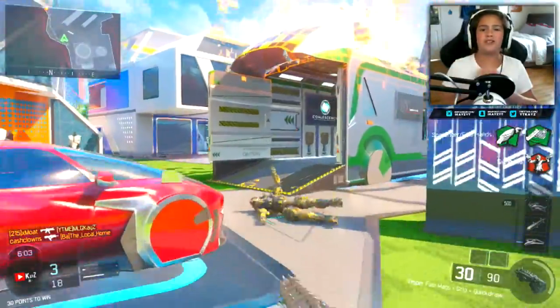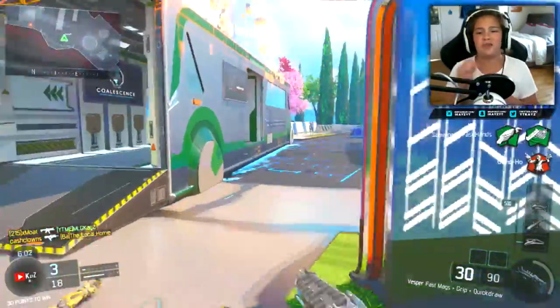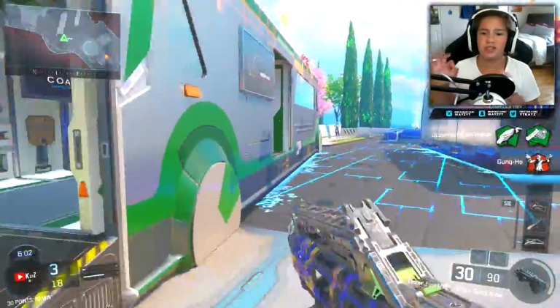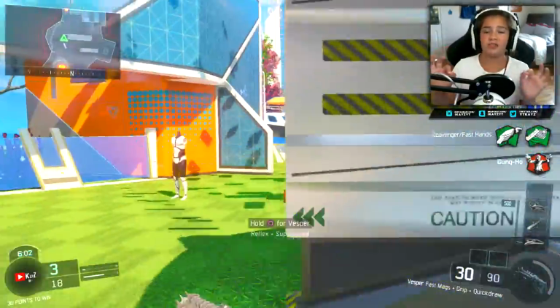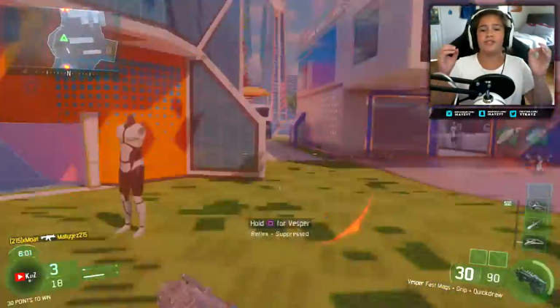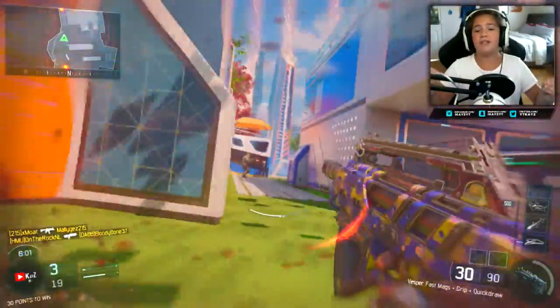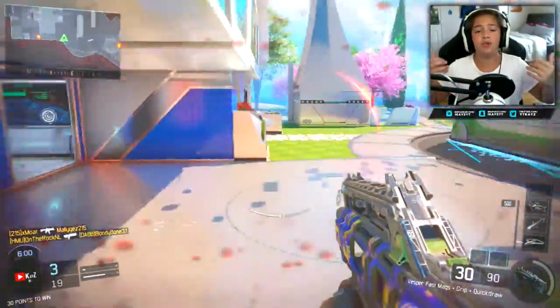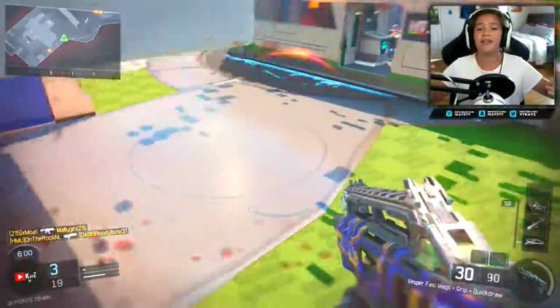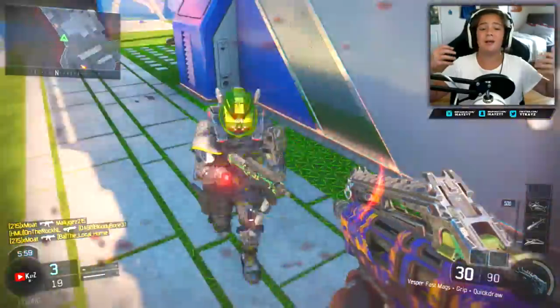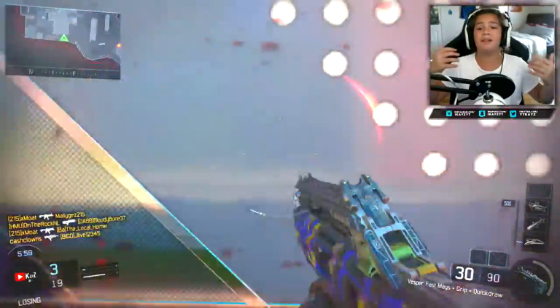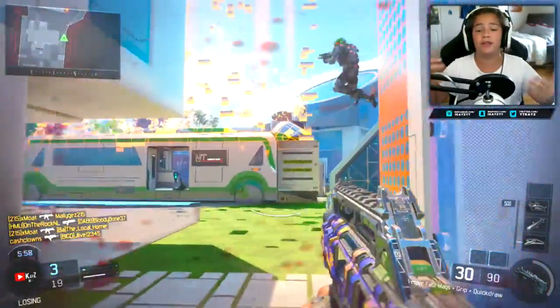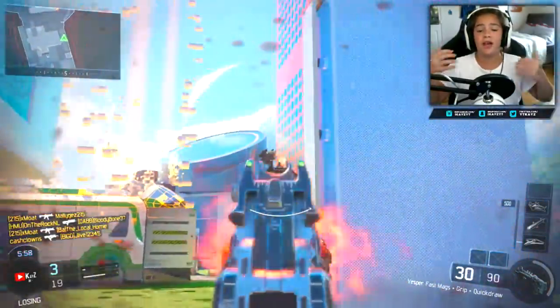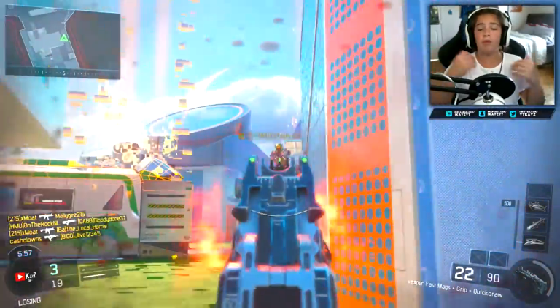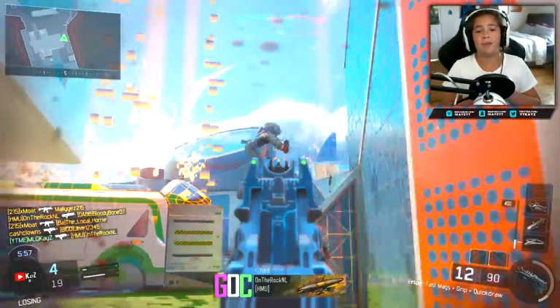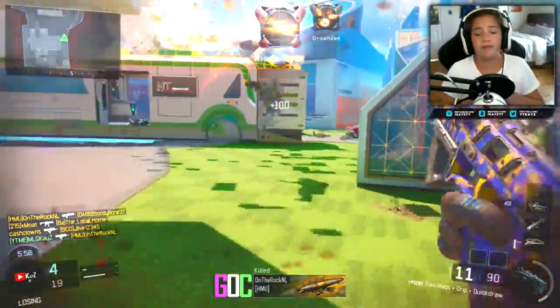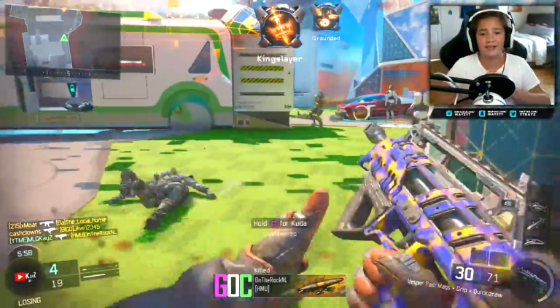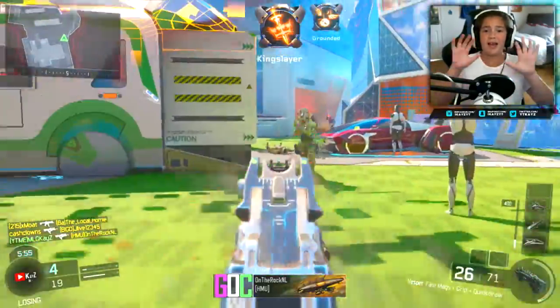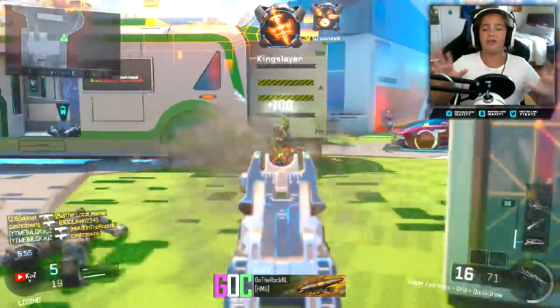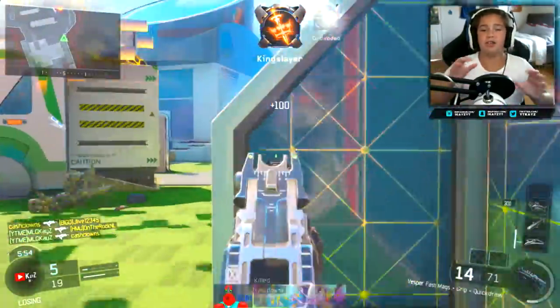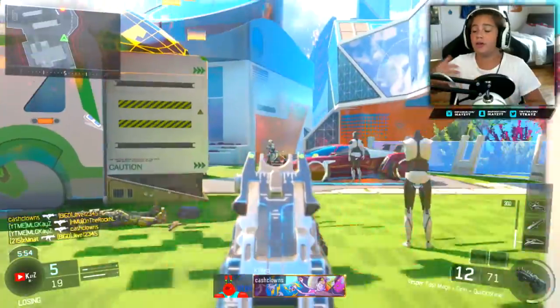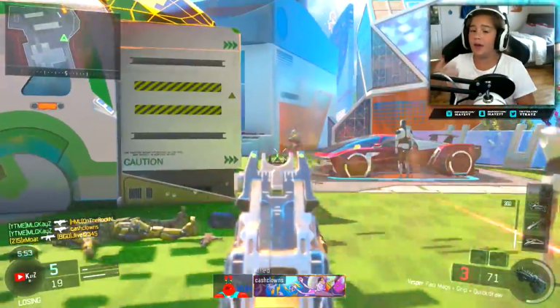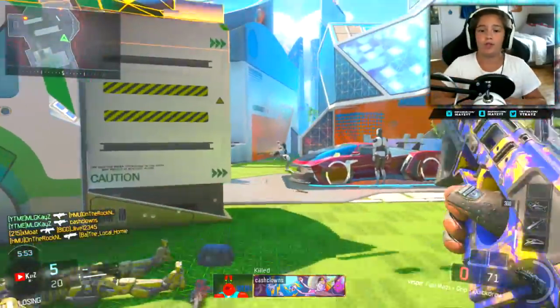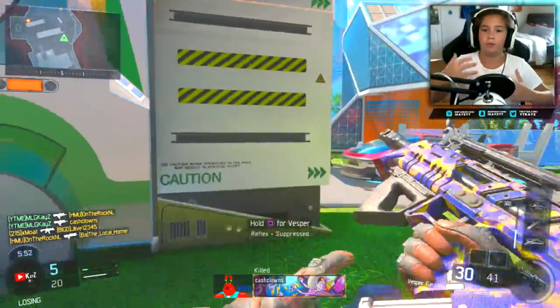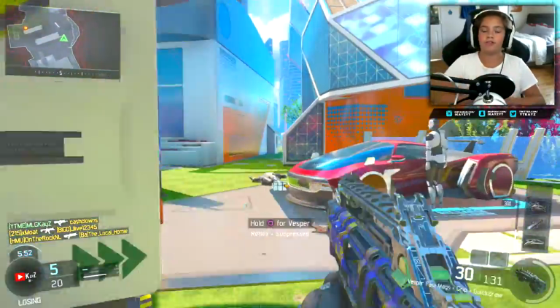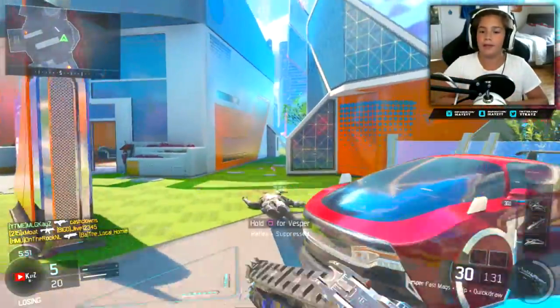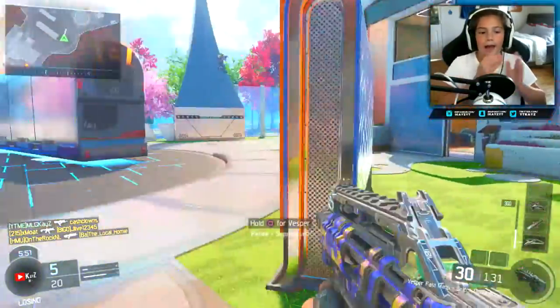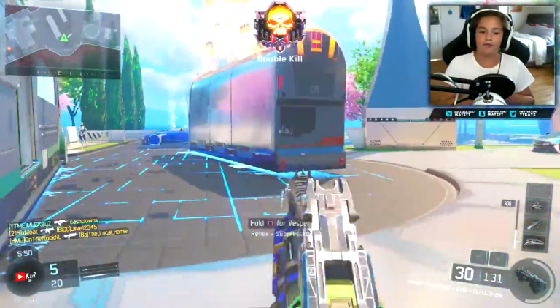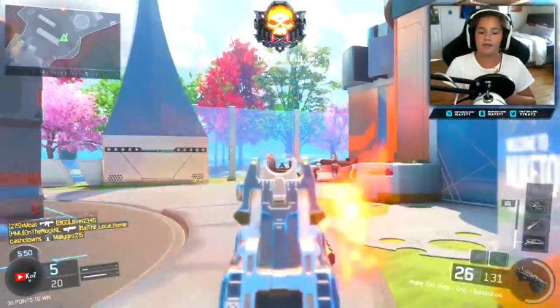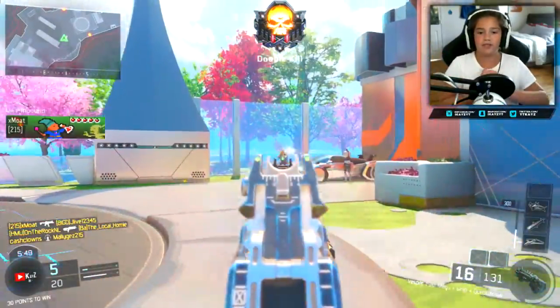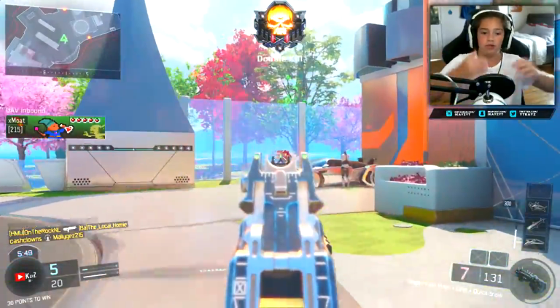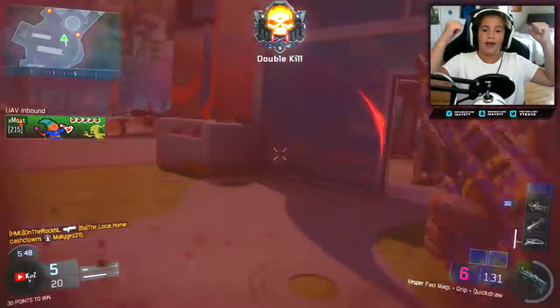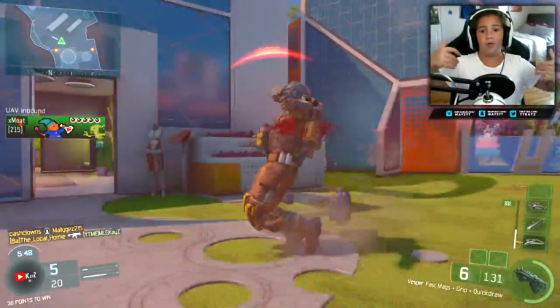One specialist that you guys should not use is the Gravity Spikes. You're only gonna get maybe a max of four kills at one time with the Gravity Spikes, and I don't think that's a good thing. You can get a lot more kills with the Purifier or something like that.